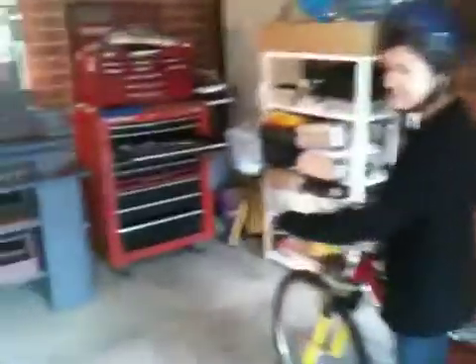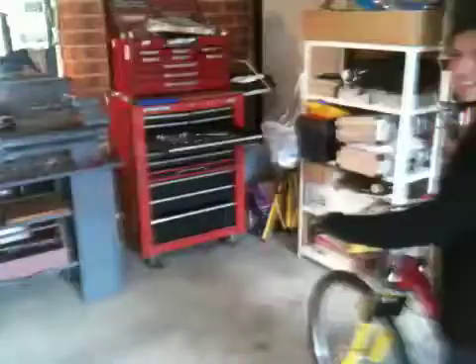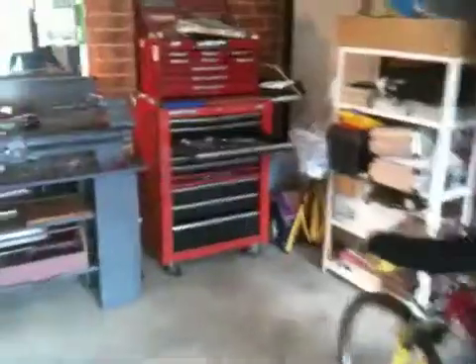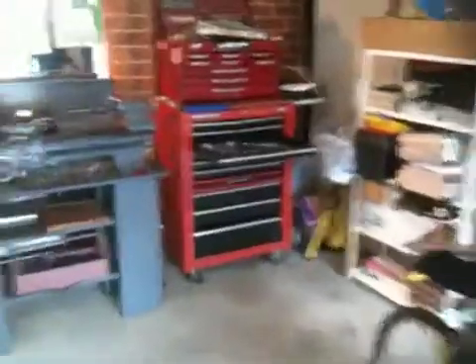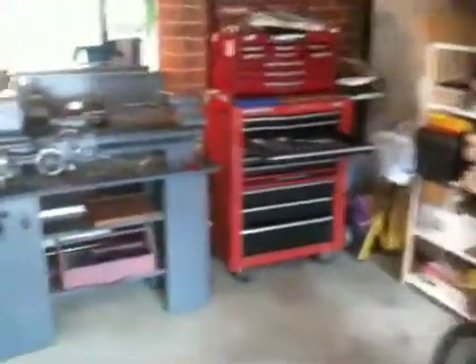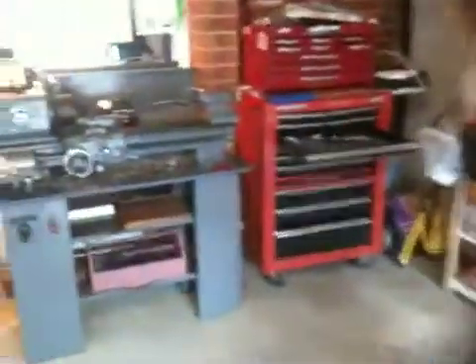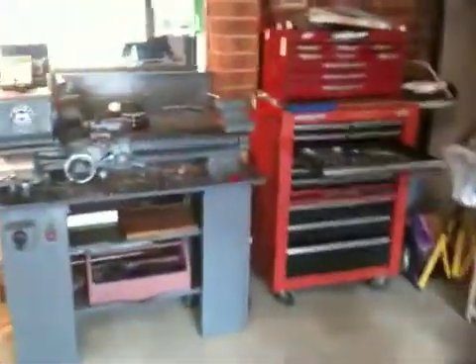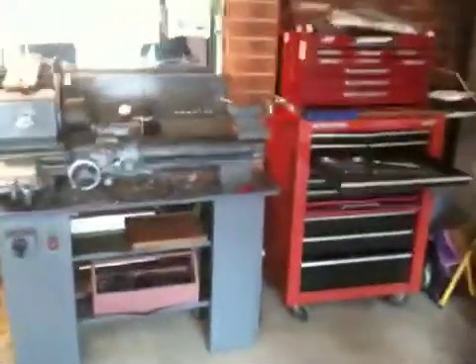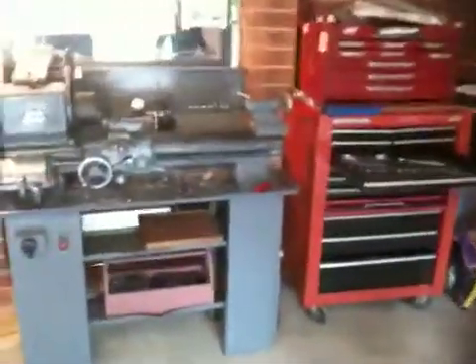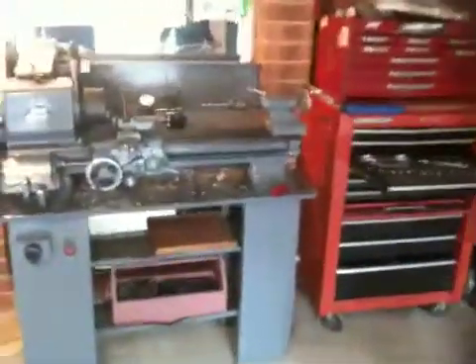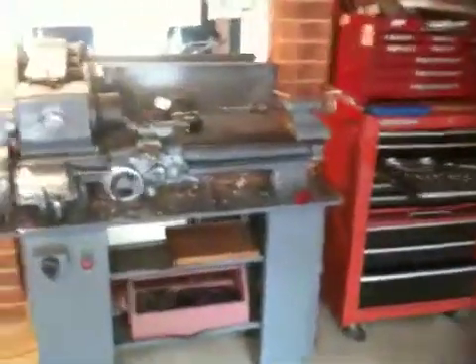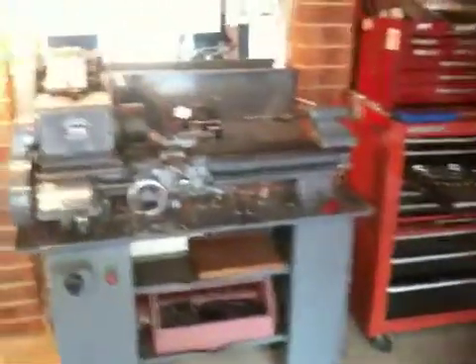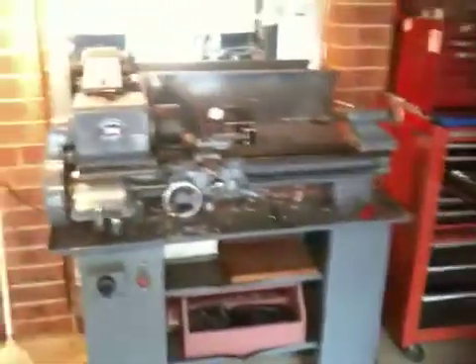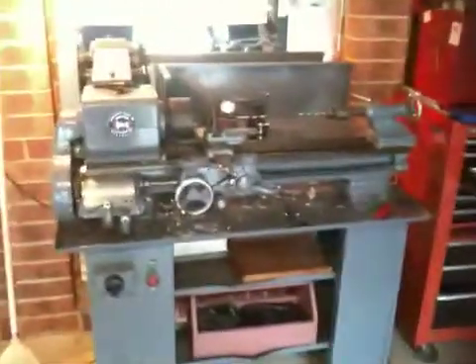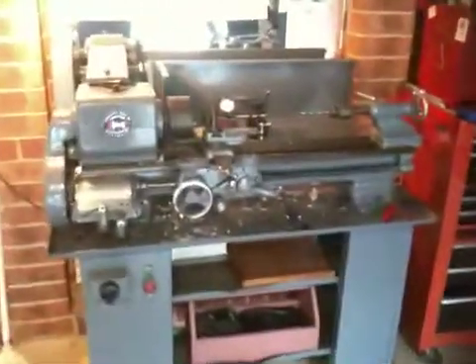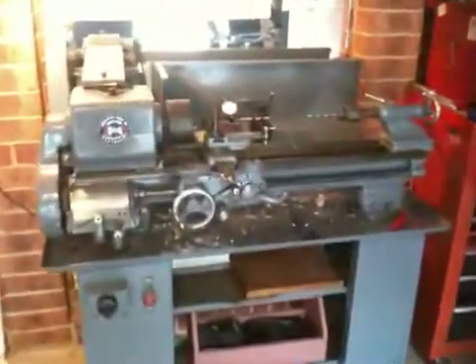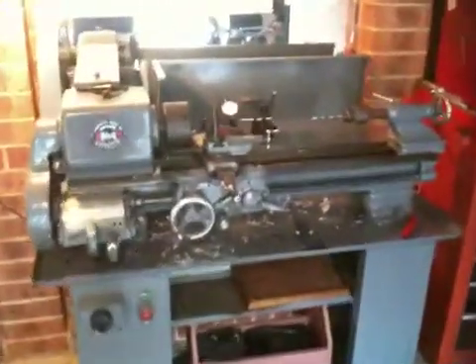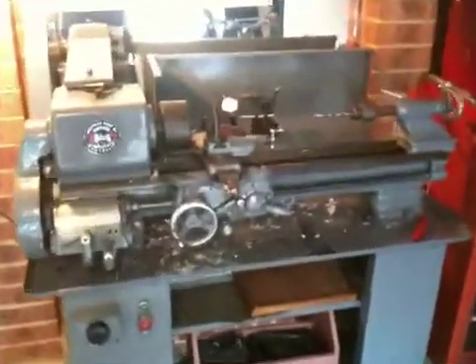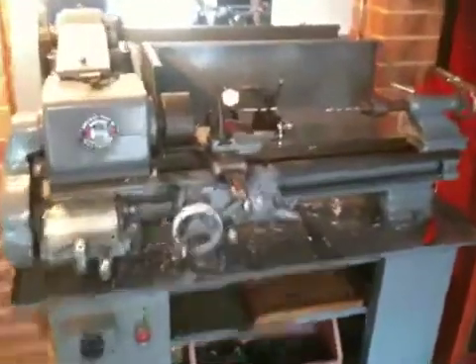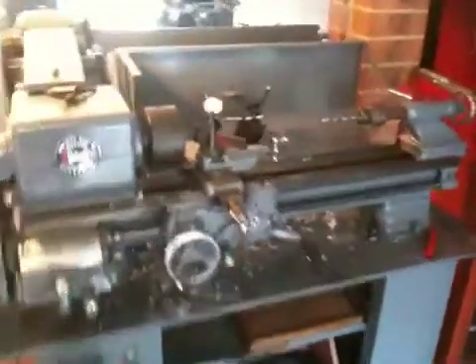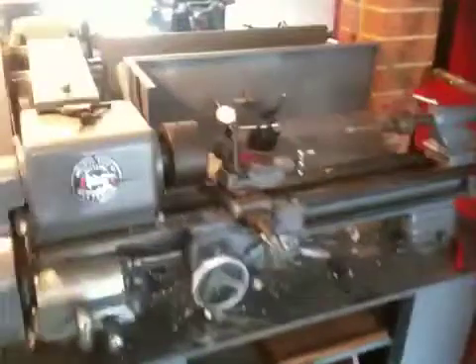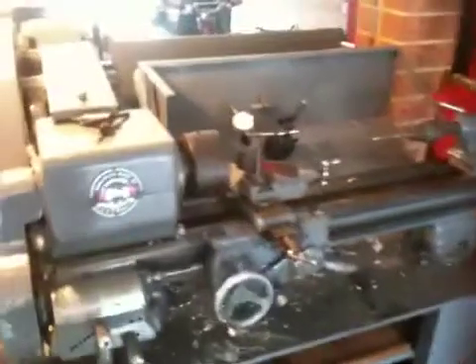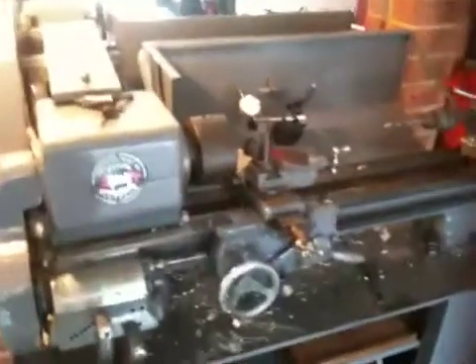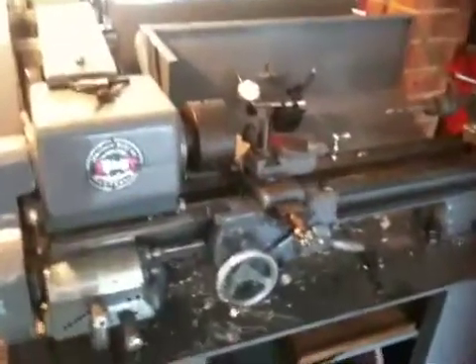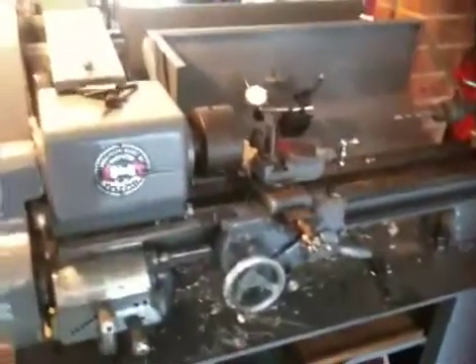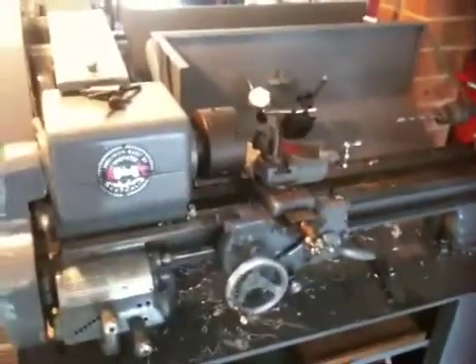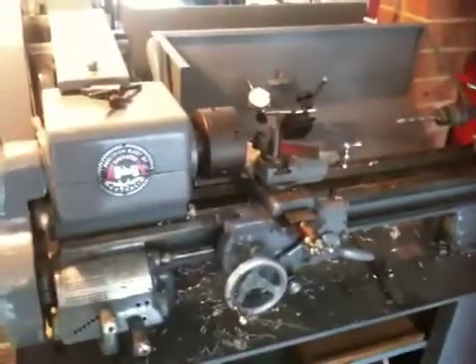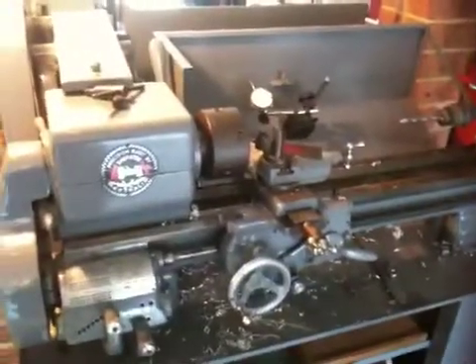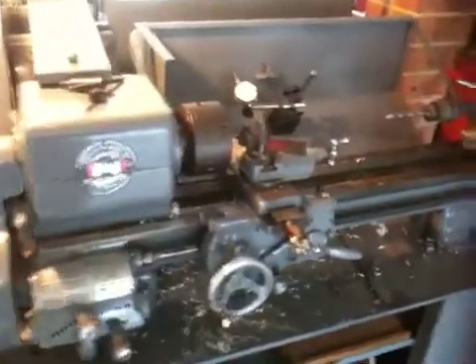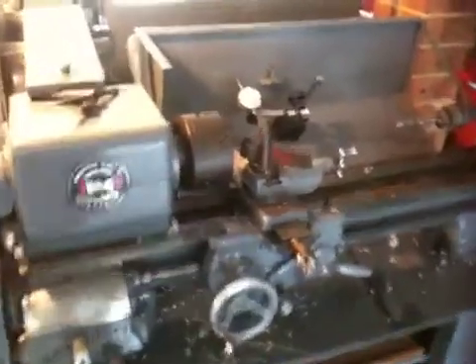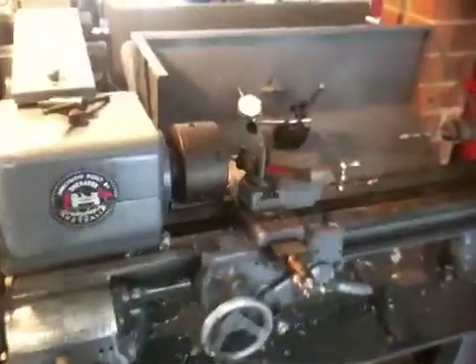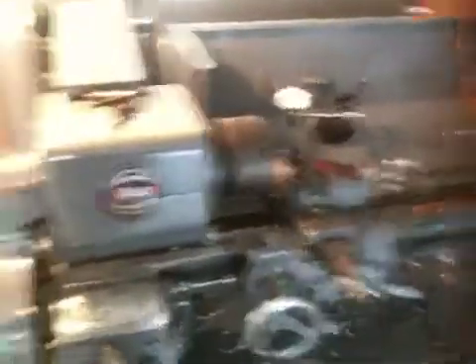As you can see, this is my little home workshop where I built everything. My lathe — it's an old Sheraton lathe made in Melbourne, about 50 years old.